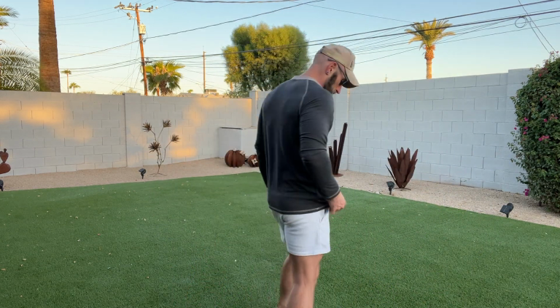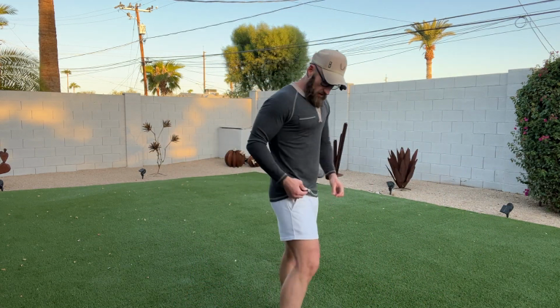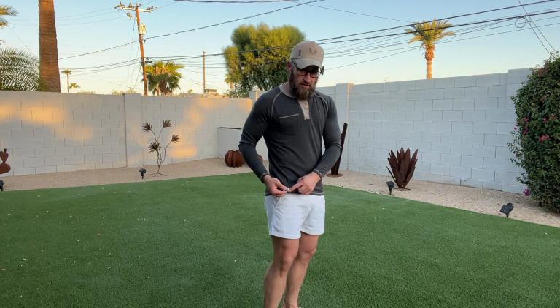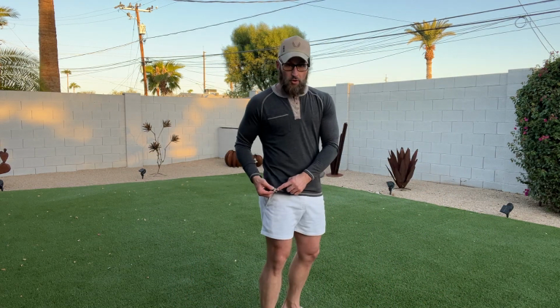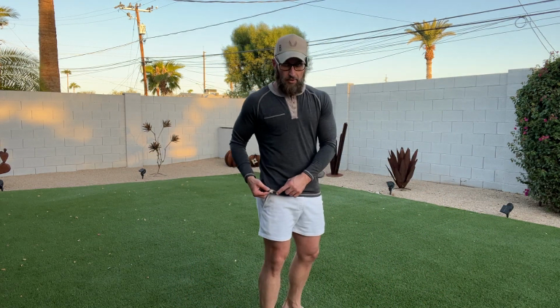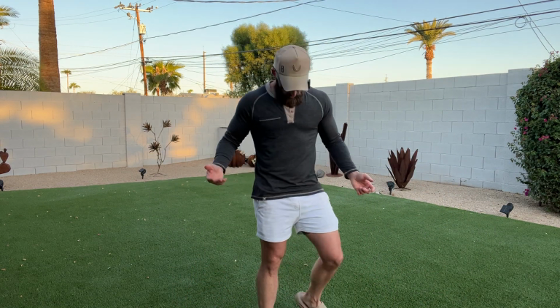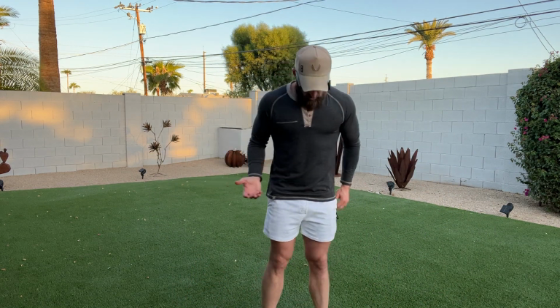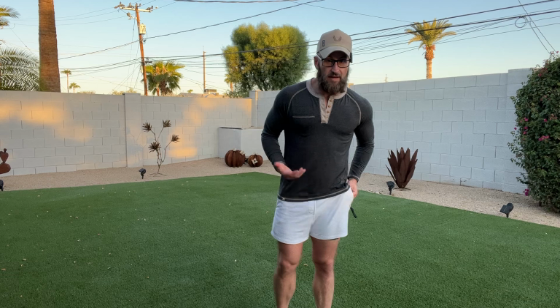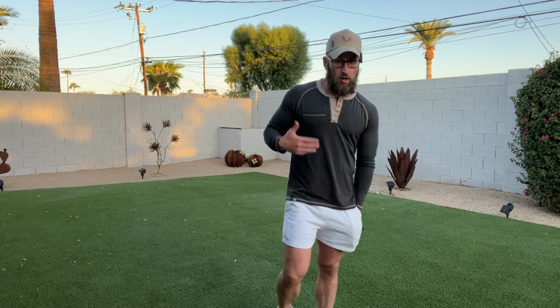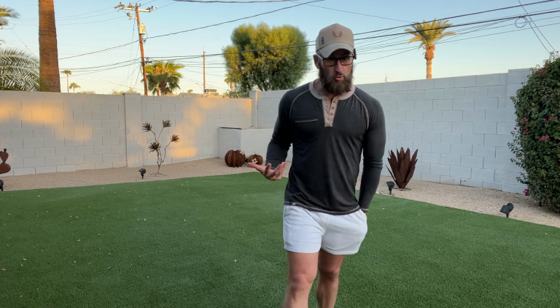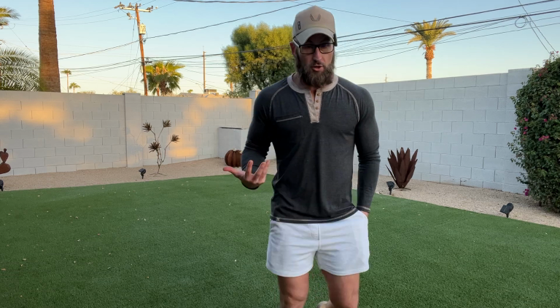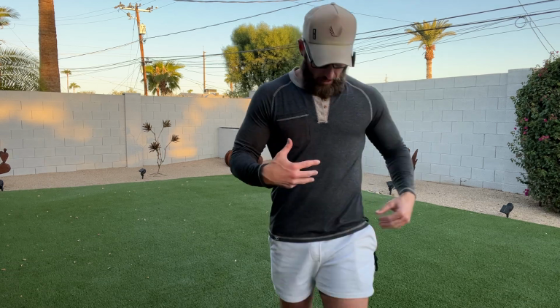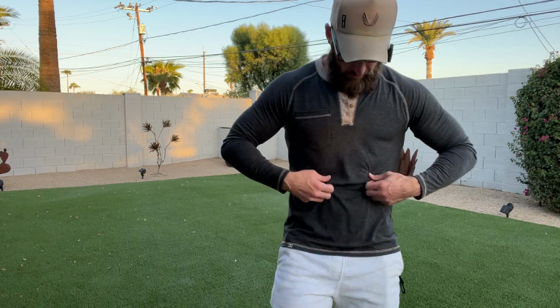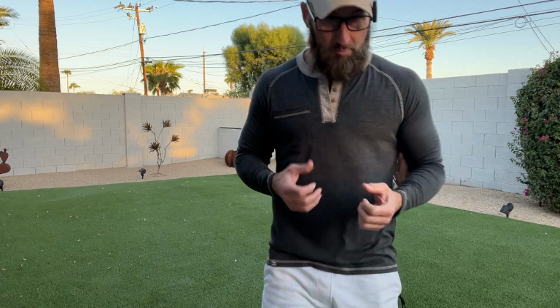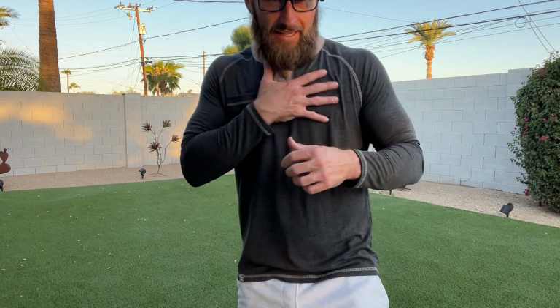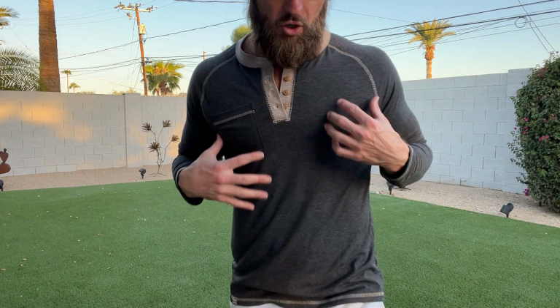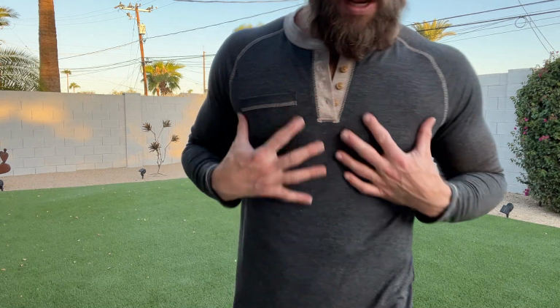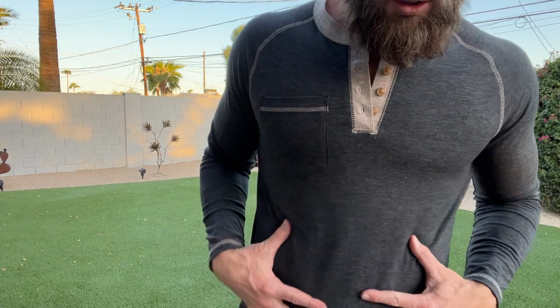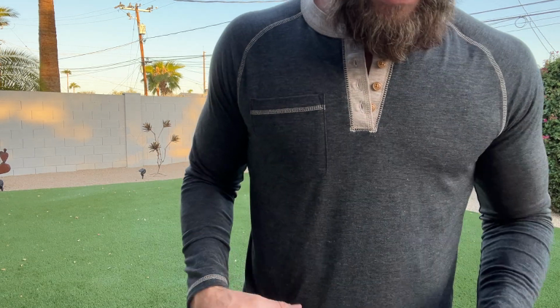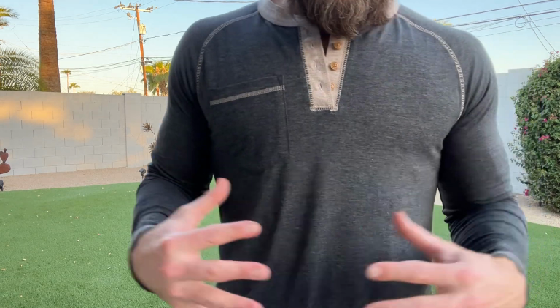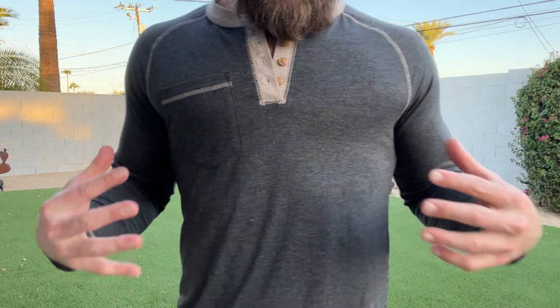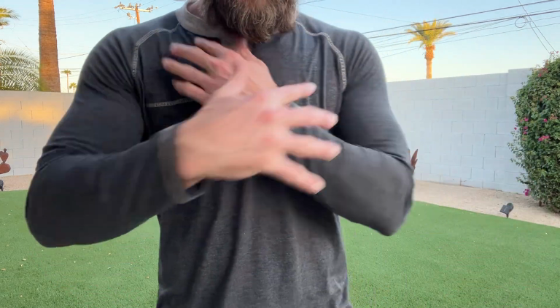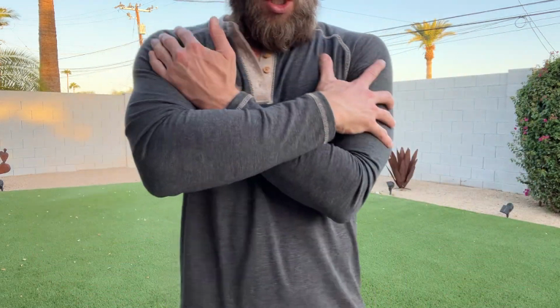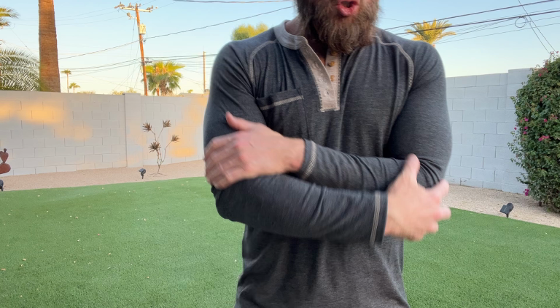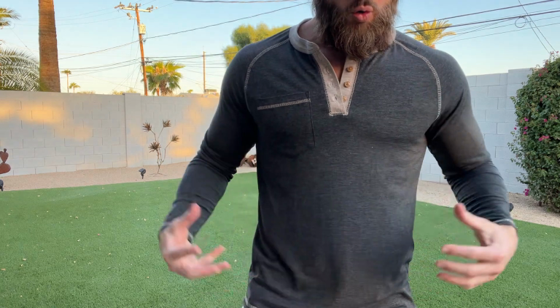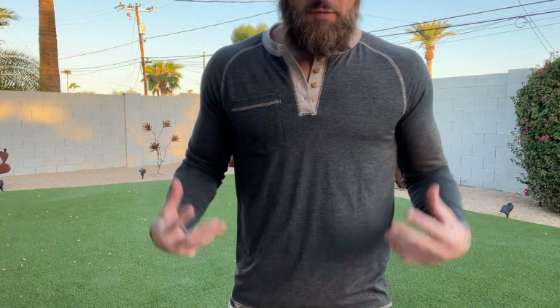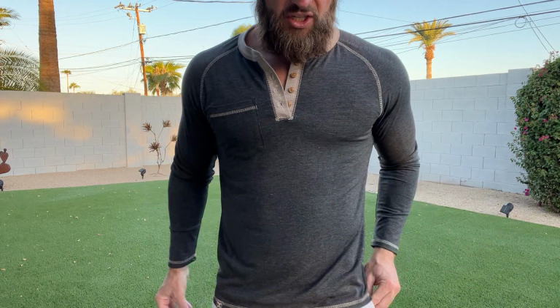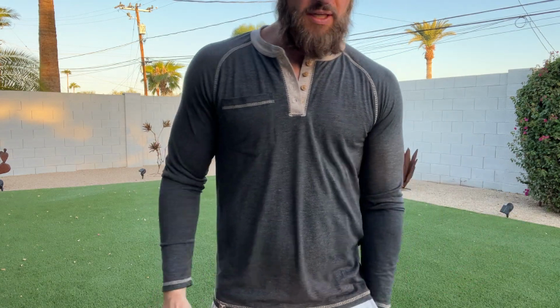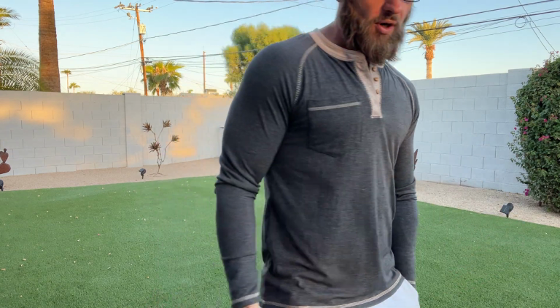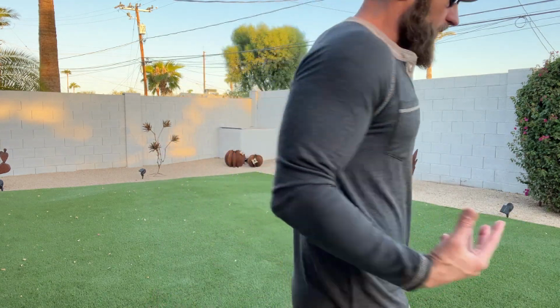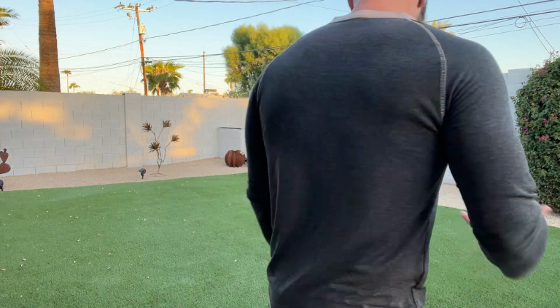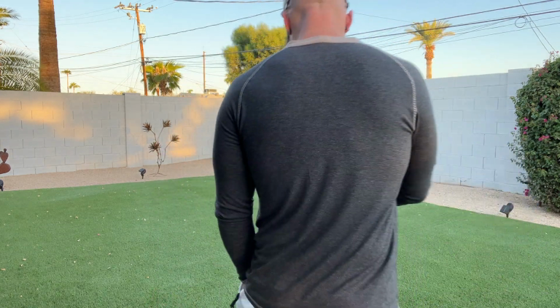And you even have the logo down here. Just a very comfortable shirt. I've got it in this black, kind of dark gray color, and it just fits so freaking good. You are going to love the fit of this shirt.